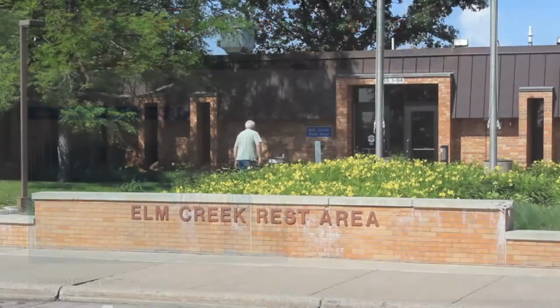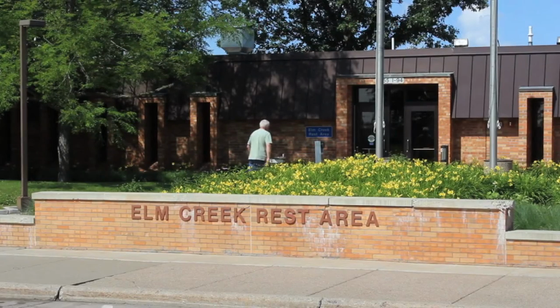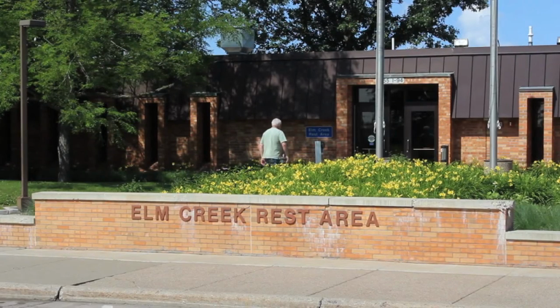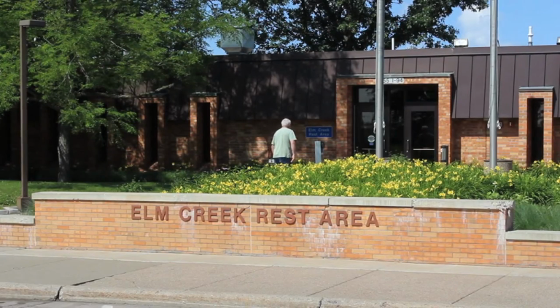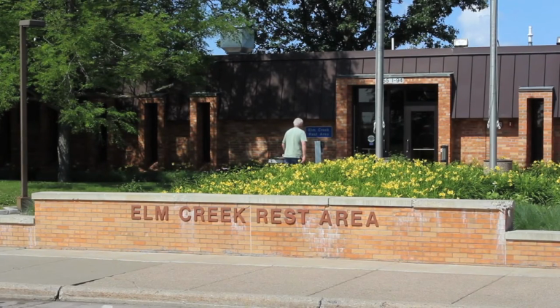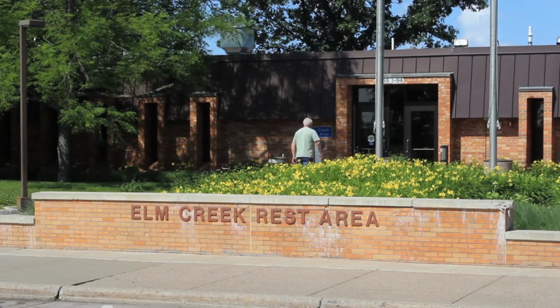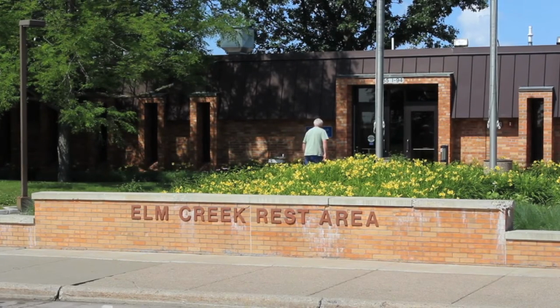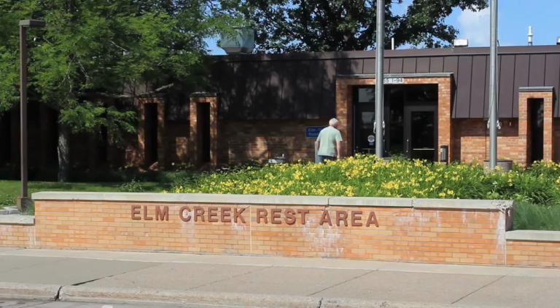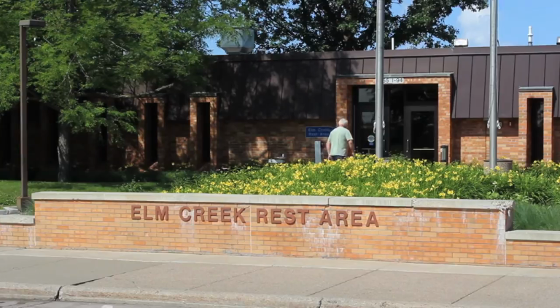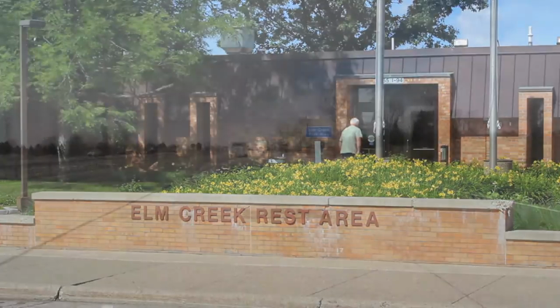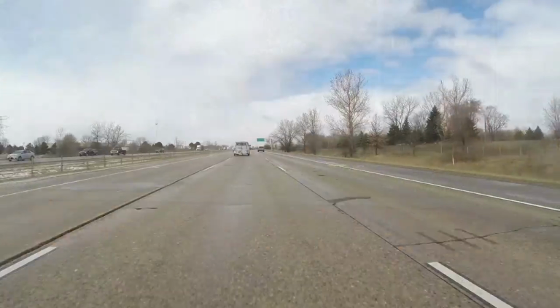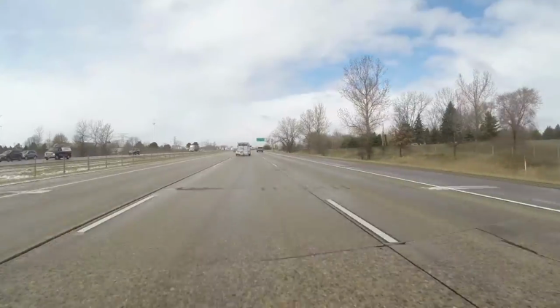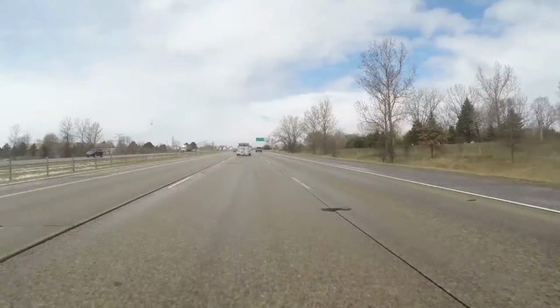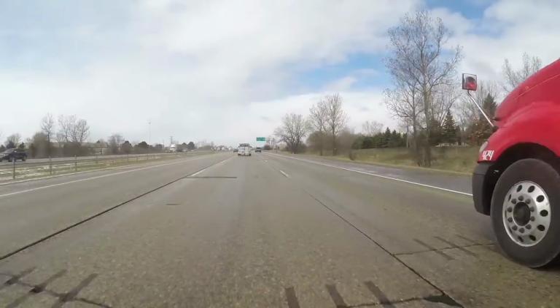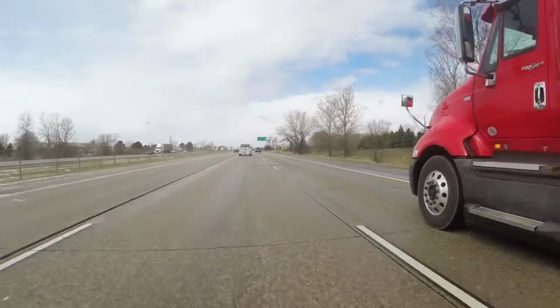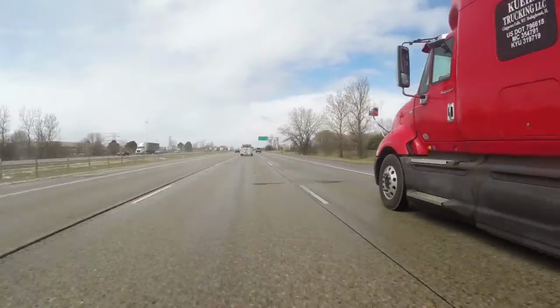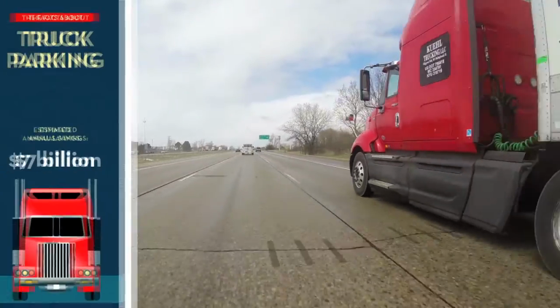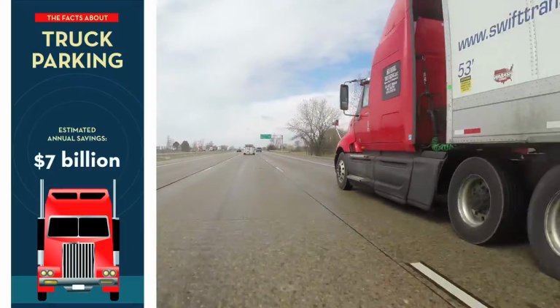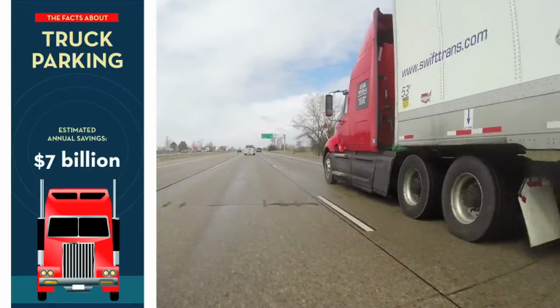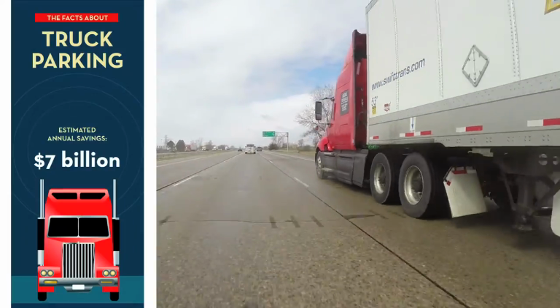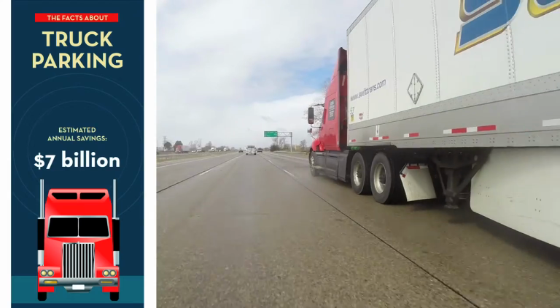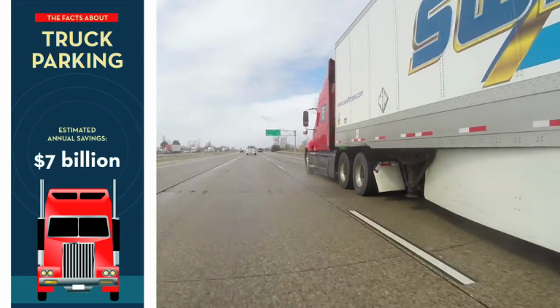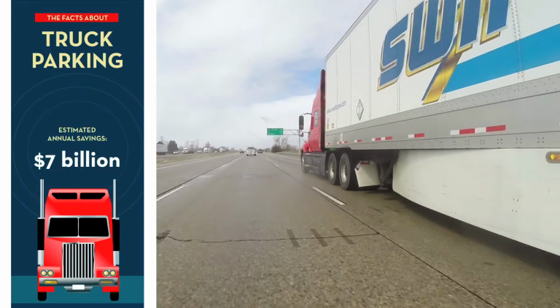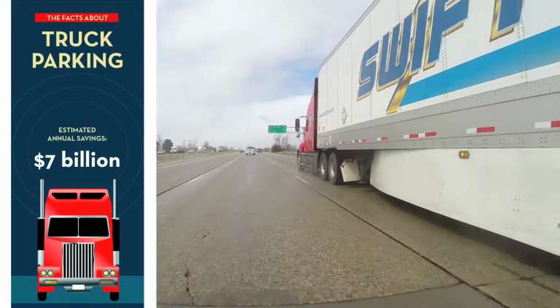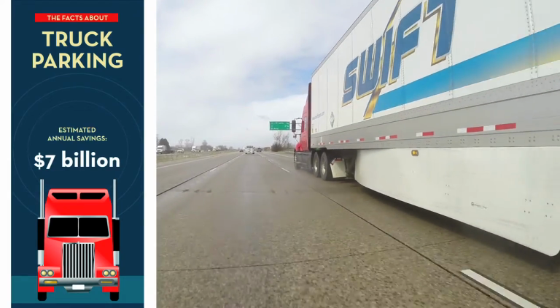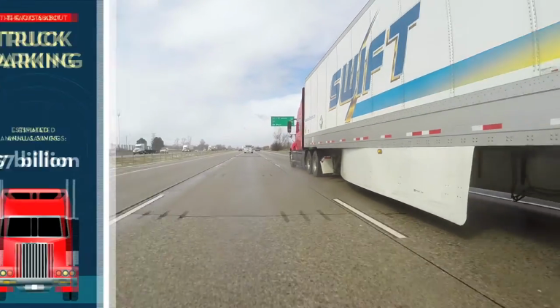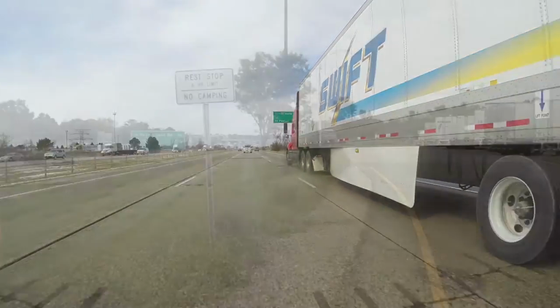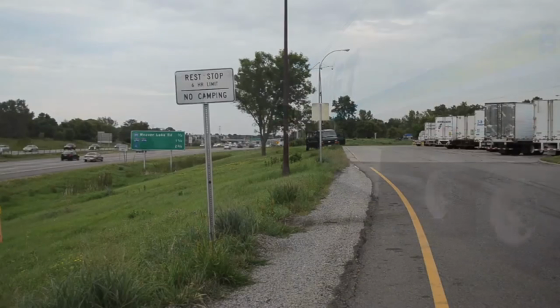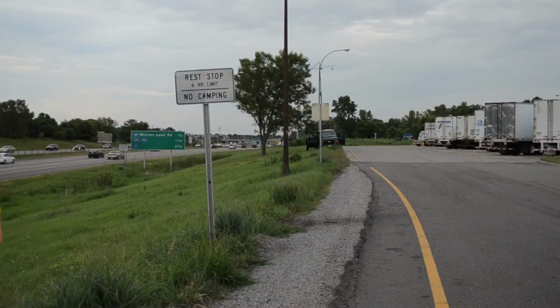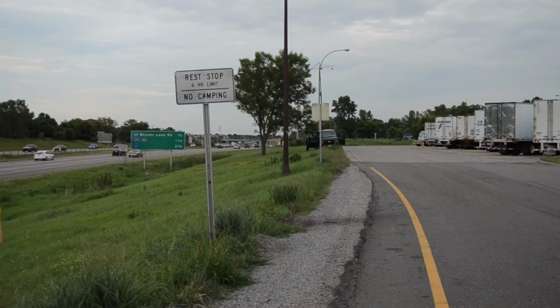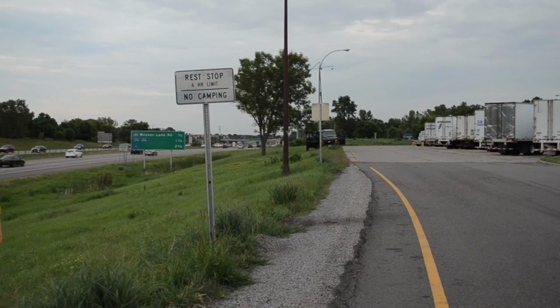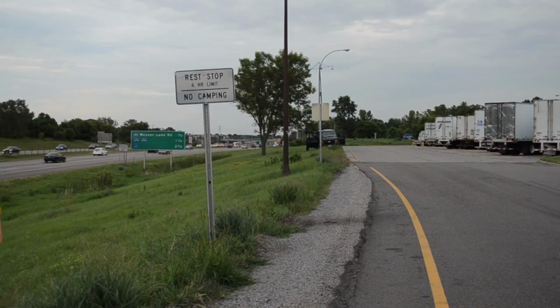Without reliable information, truckers often end their shifts early and spend time looking for available parking, costing an estimated seven billion dollars annually in lost productivity. Less driving also reduces fuel use.